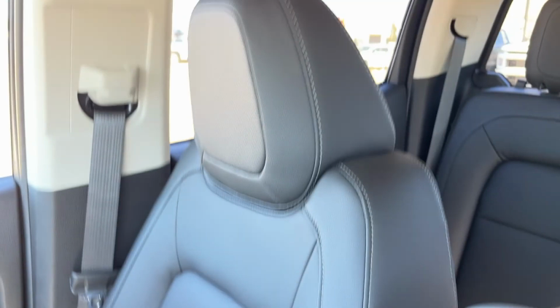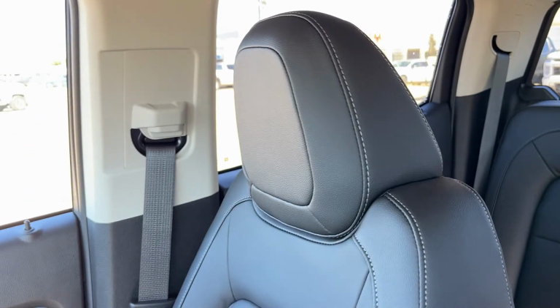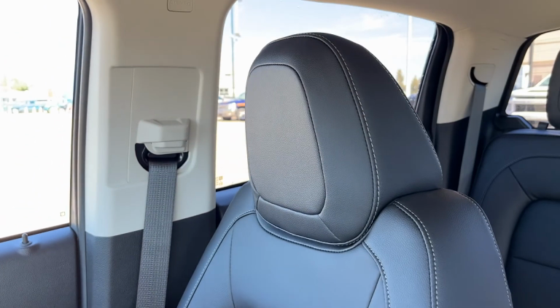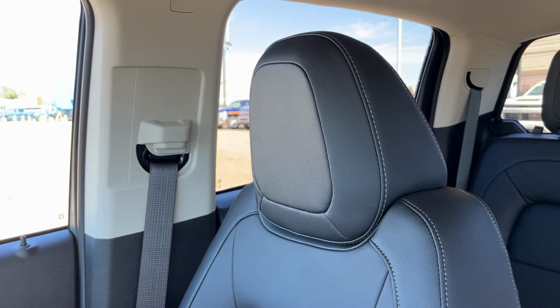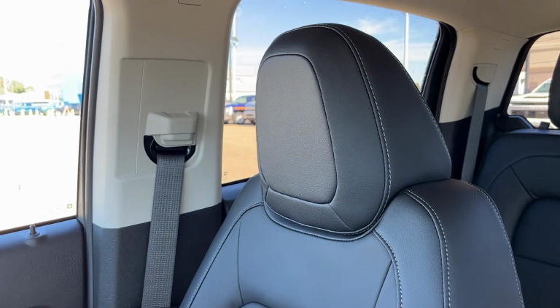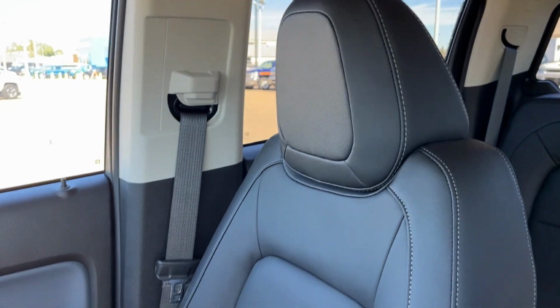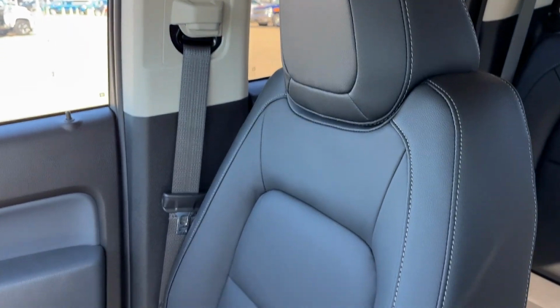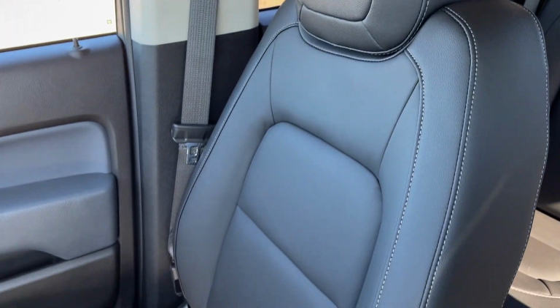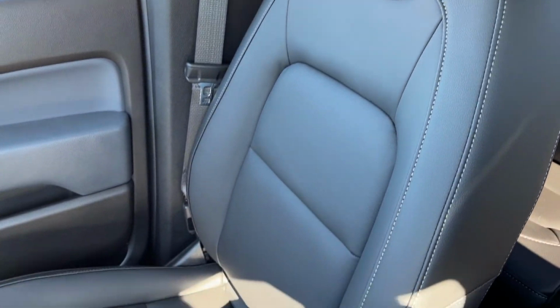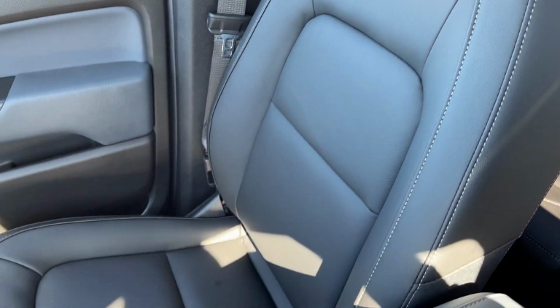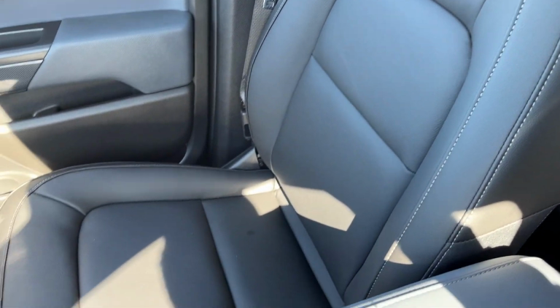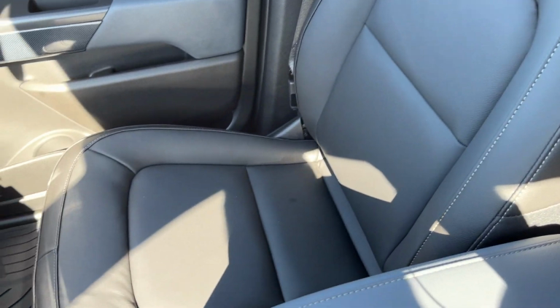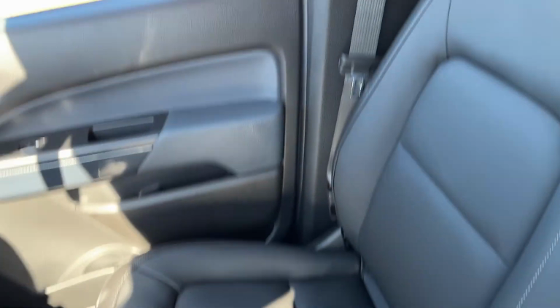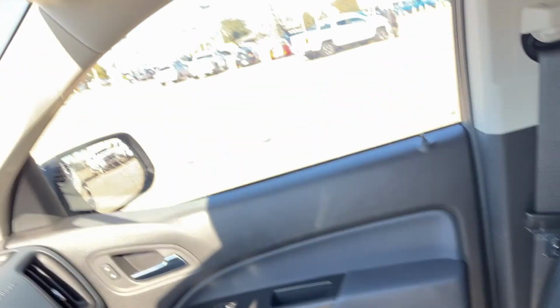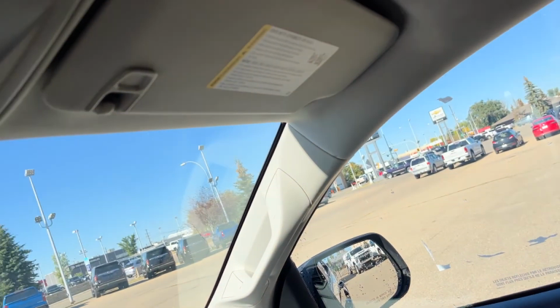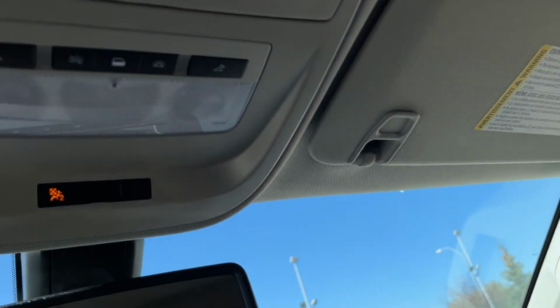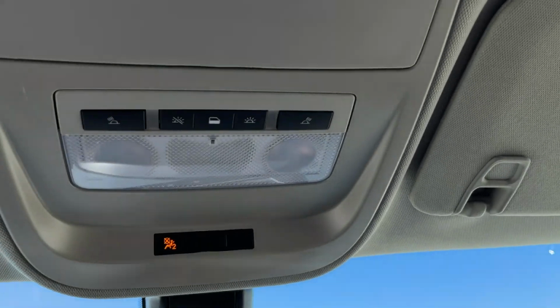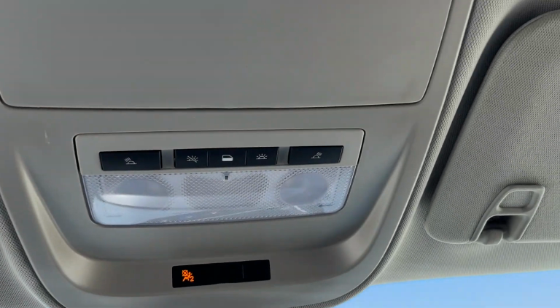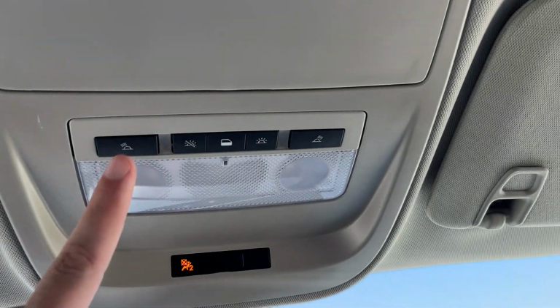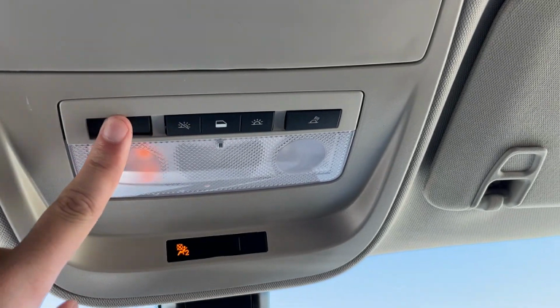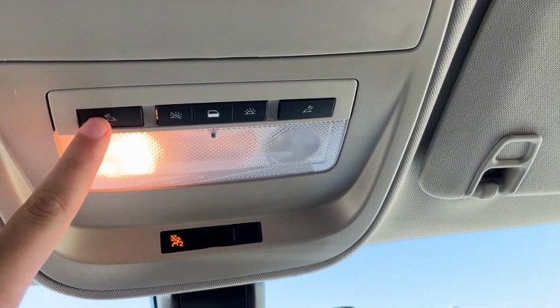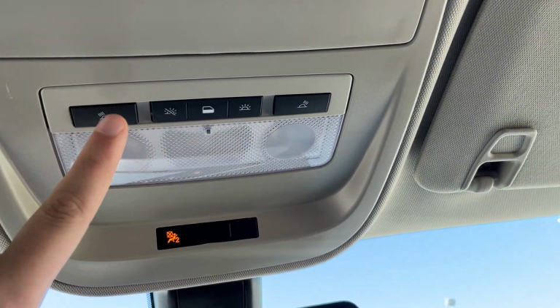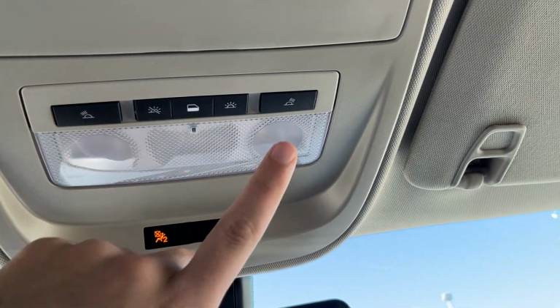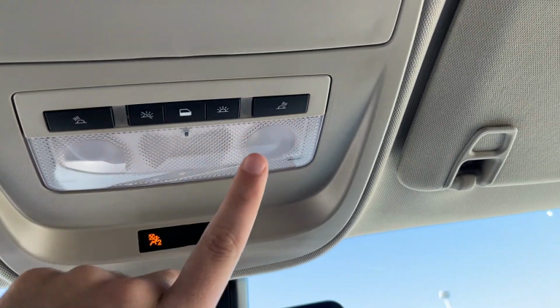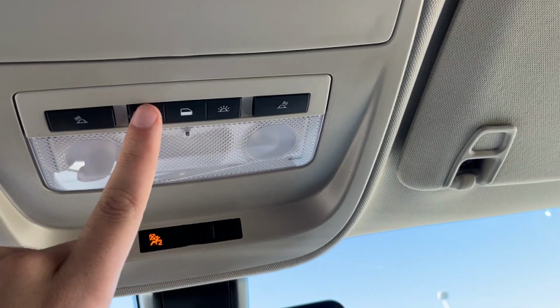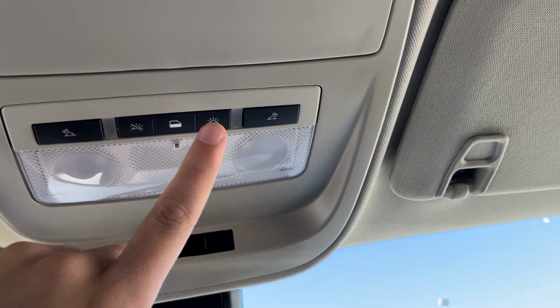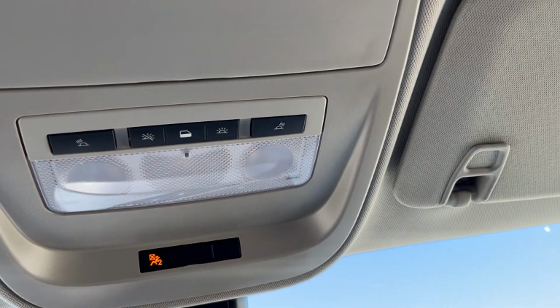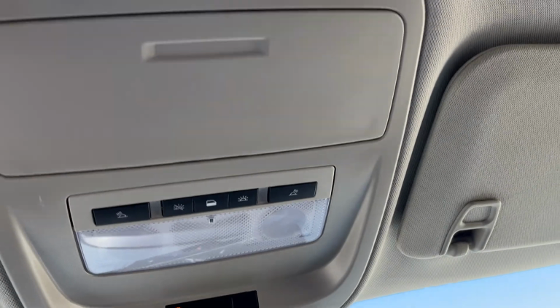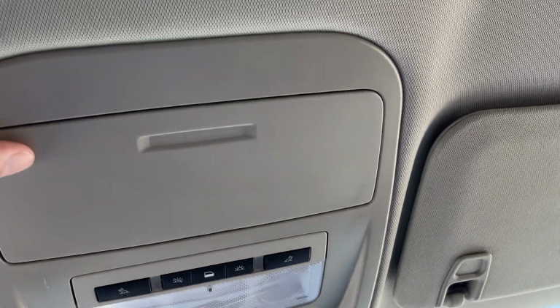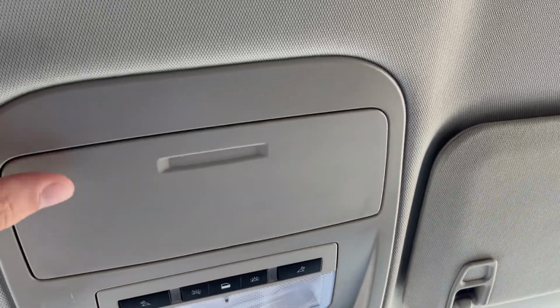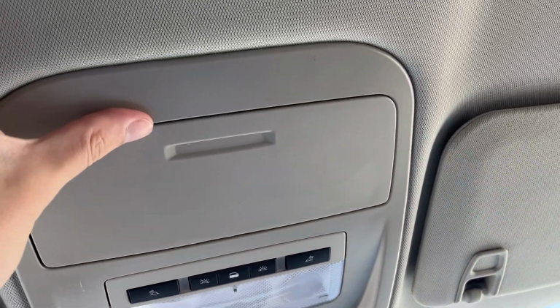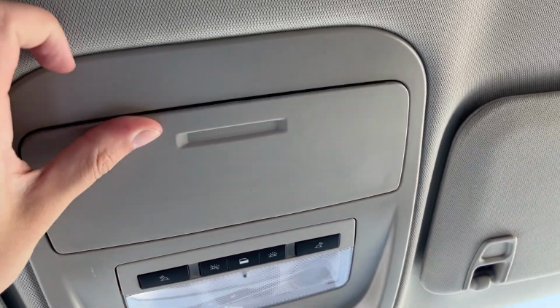Moving to the passenger seat, also in our jet black leather and heated for the passenger. Lastly, moving above the rear view mirror, we have our dome lights for the front on either side, a dome light on door open at the front, and a sunglass holder.